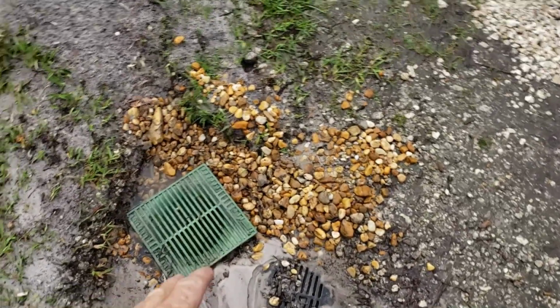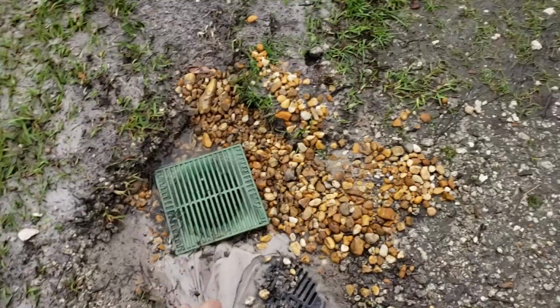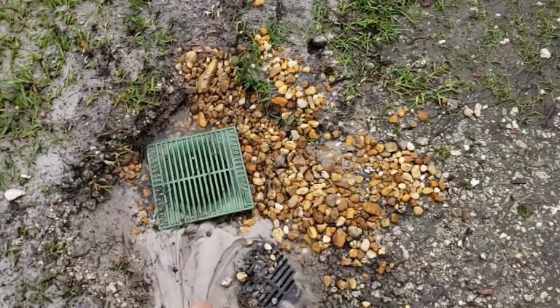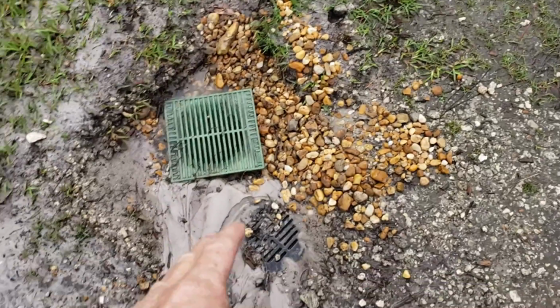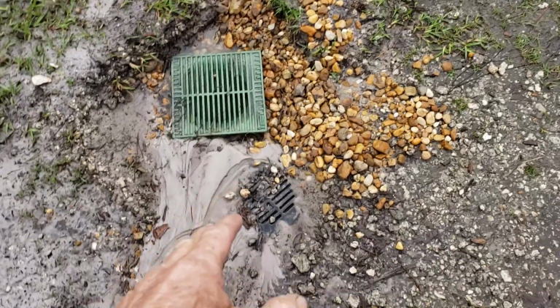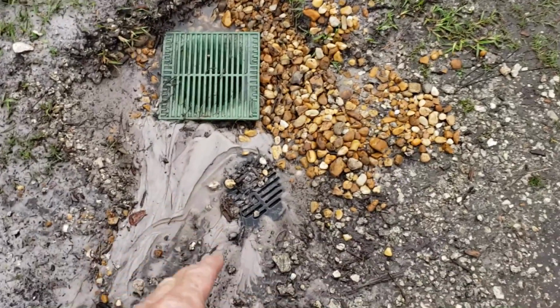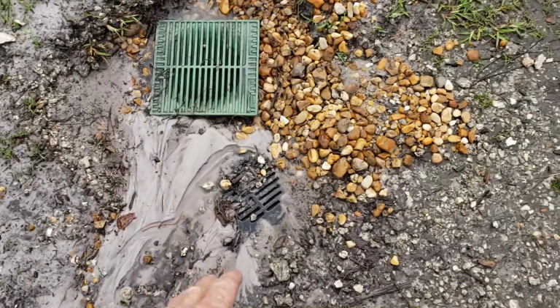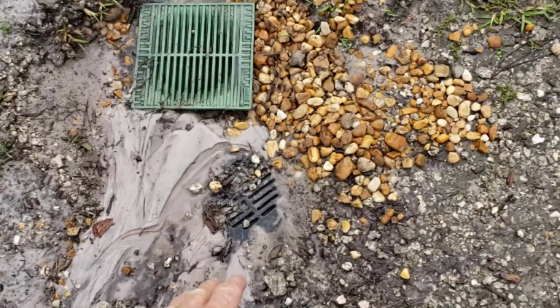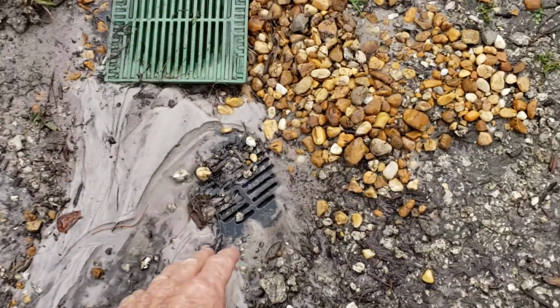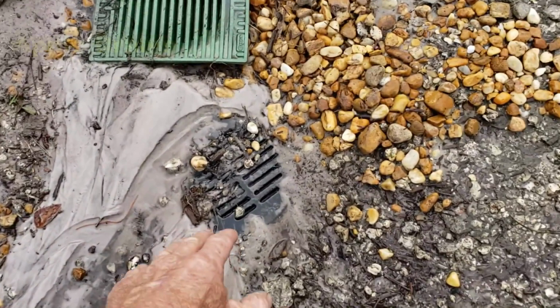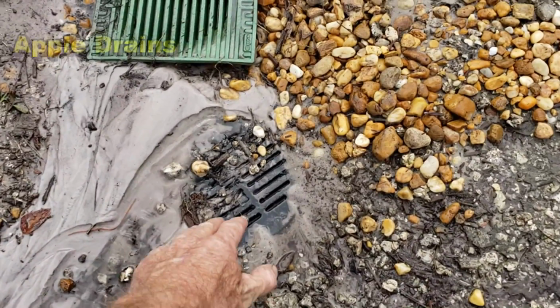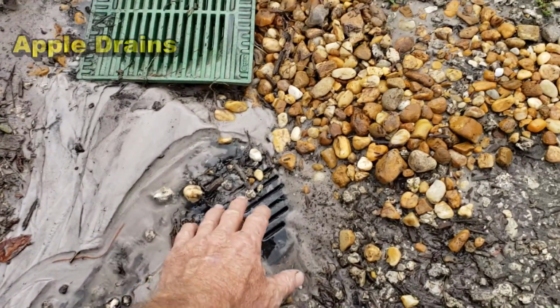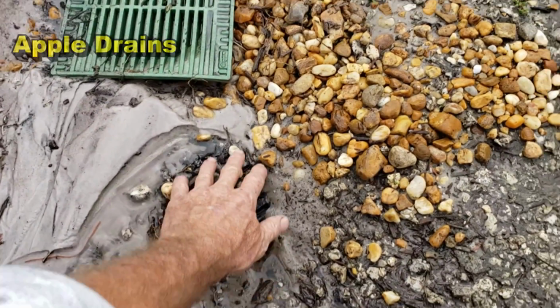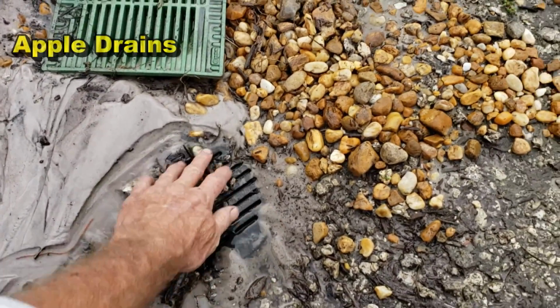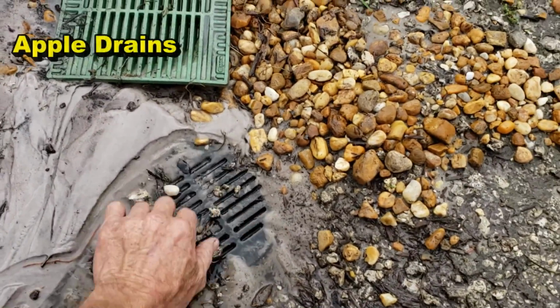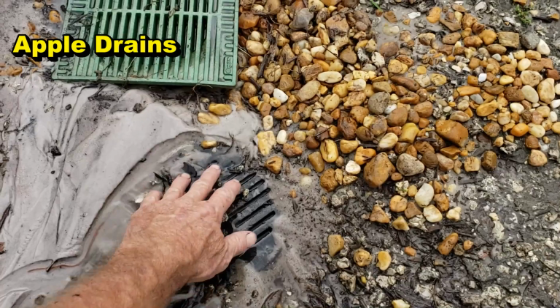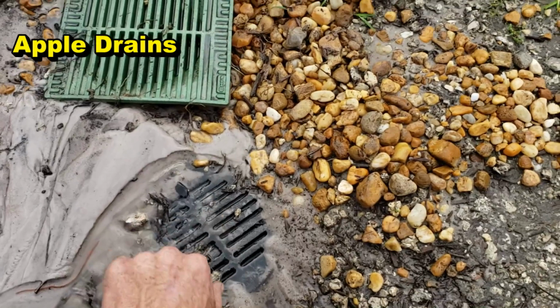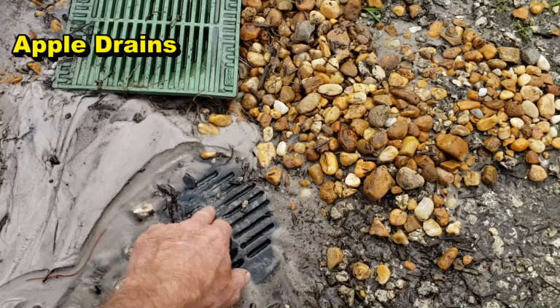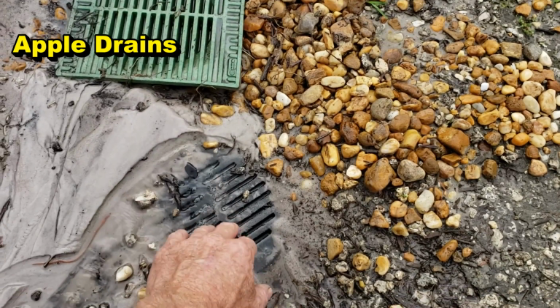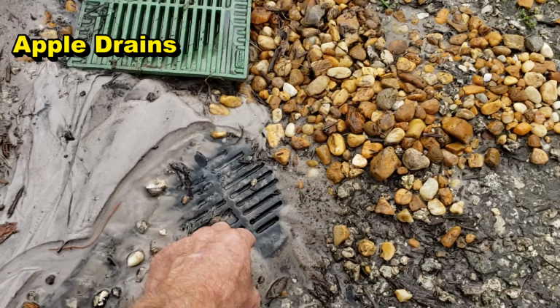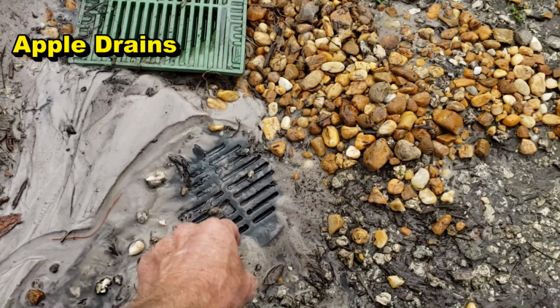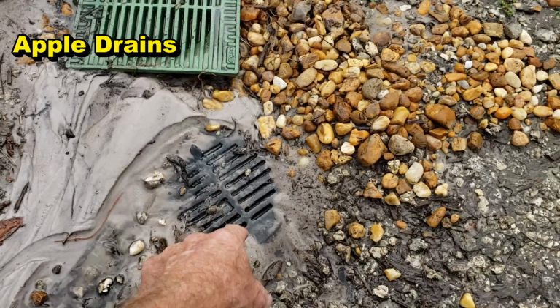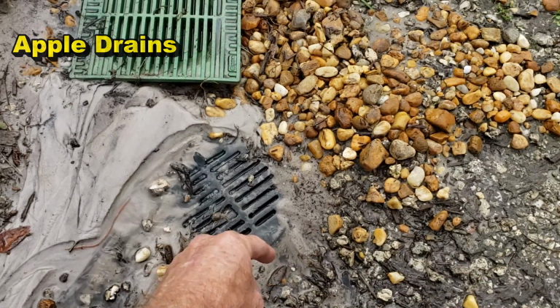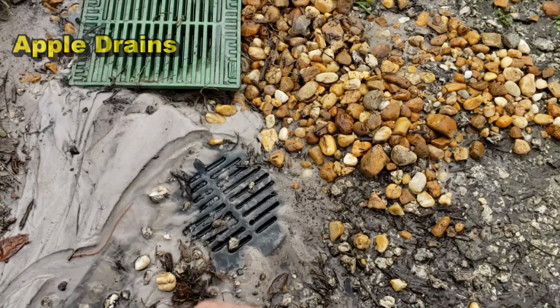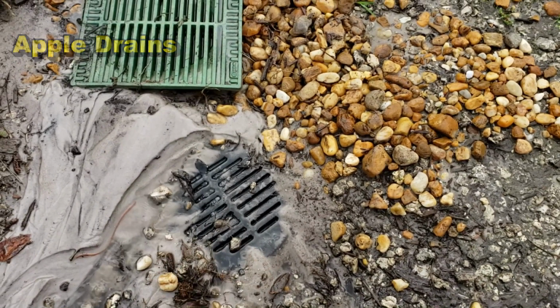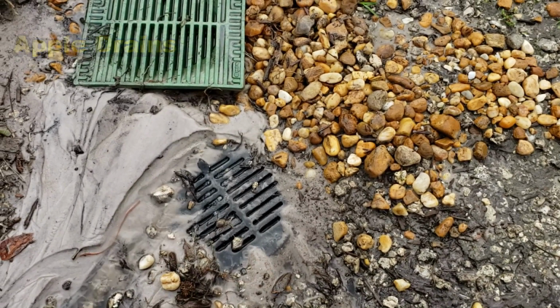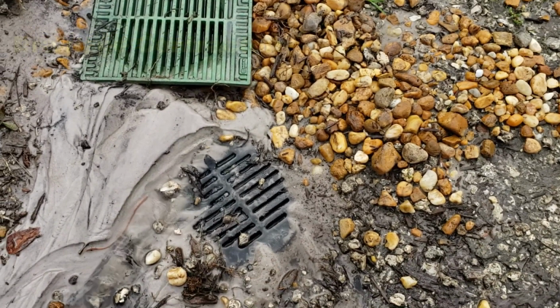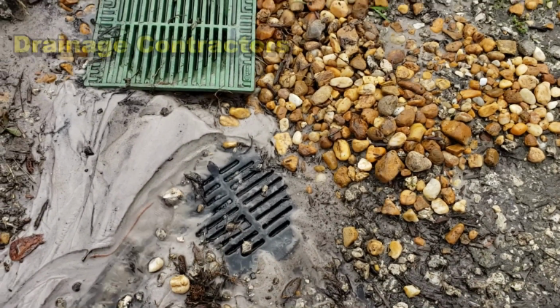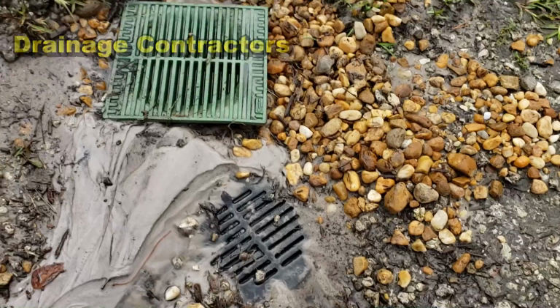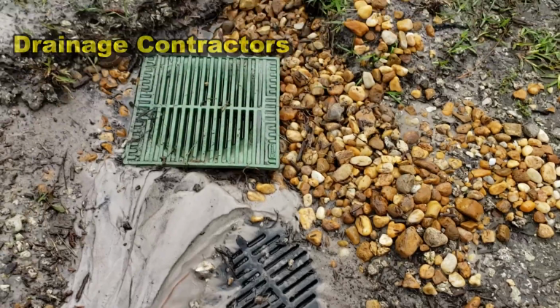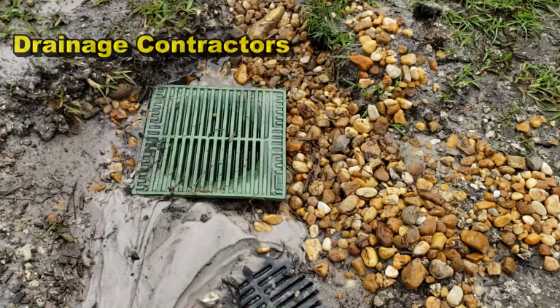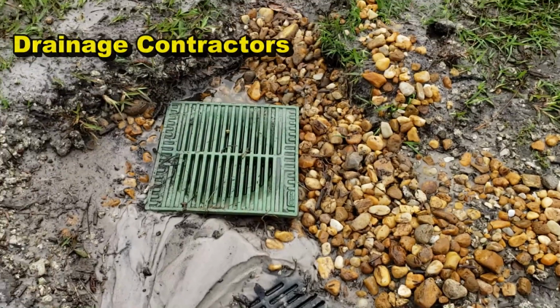Let's start right here by the driveway. Remember we put a solid pipe — the SDR 35 — from that green catch basin across to the sump pump. You can see this is working great; even the old drain is working.